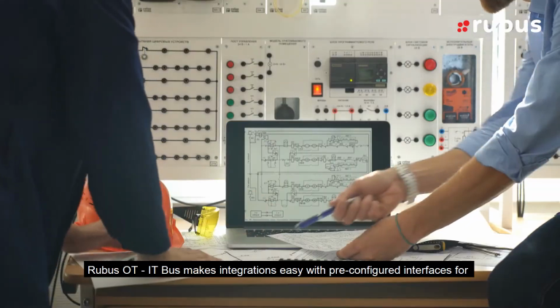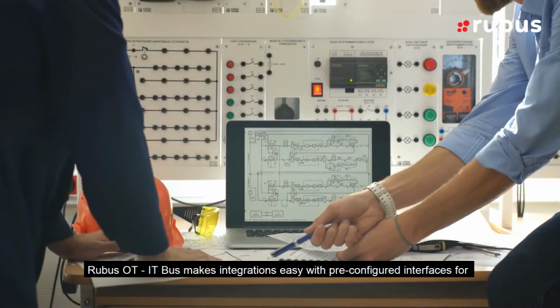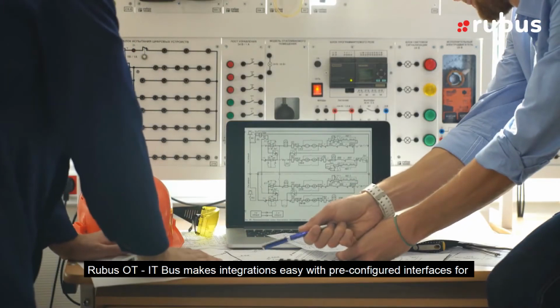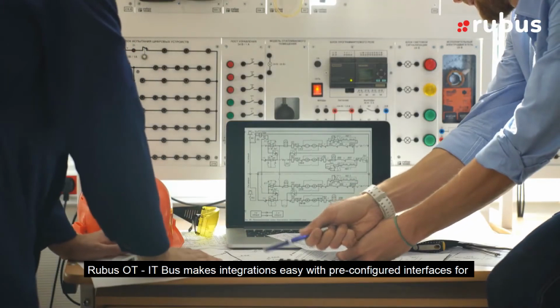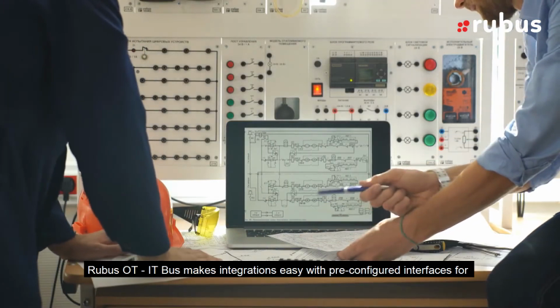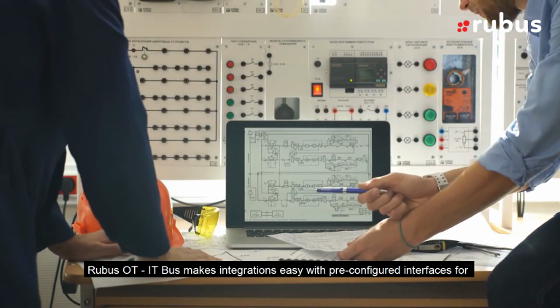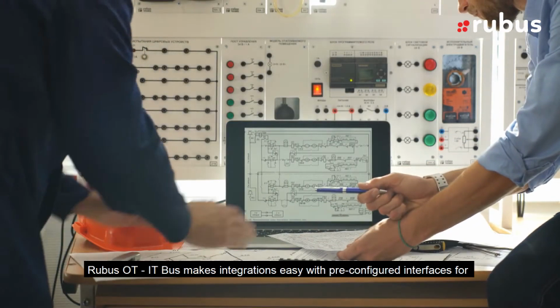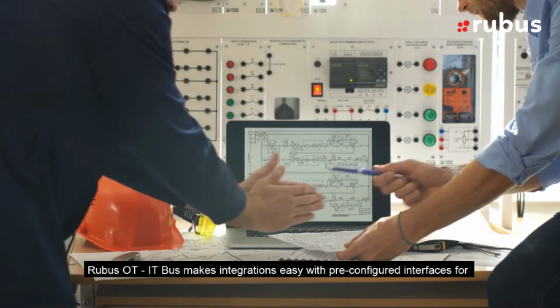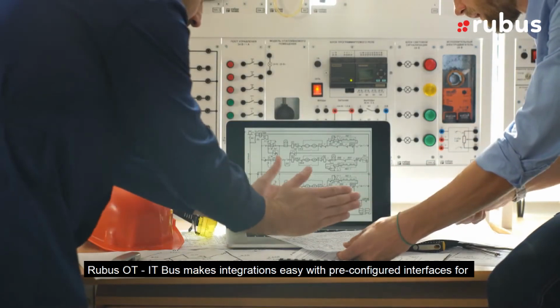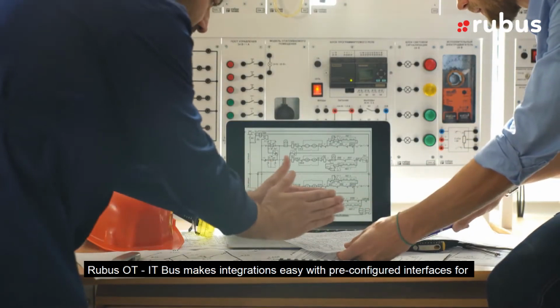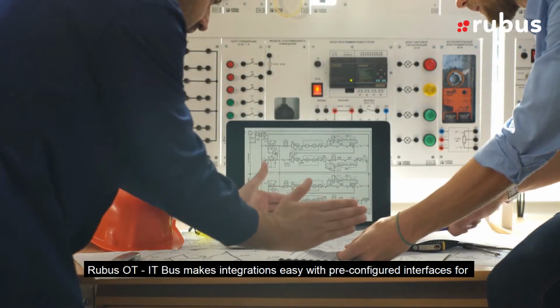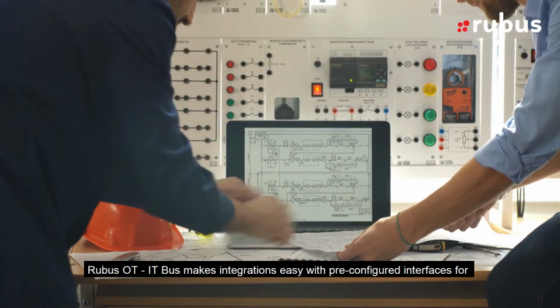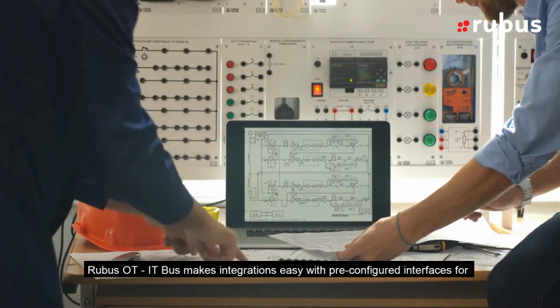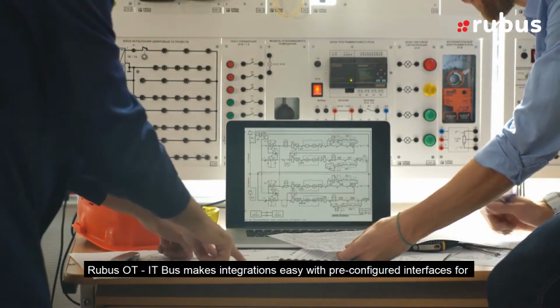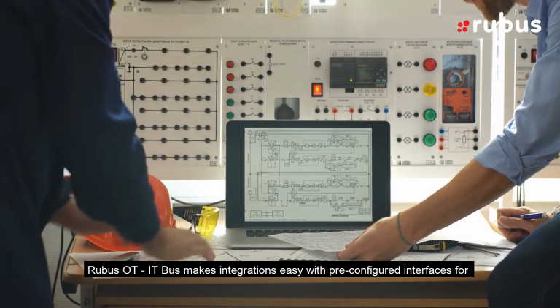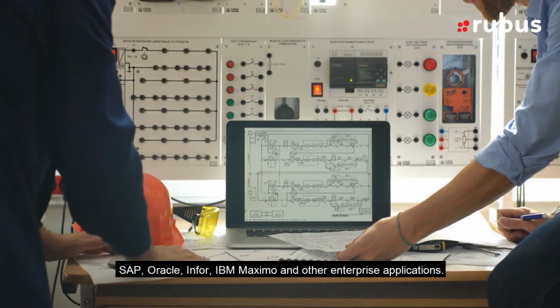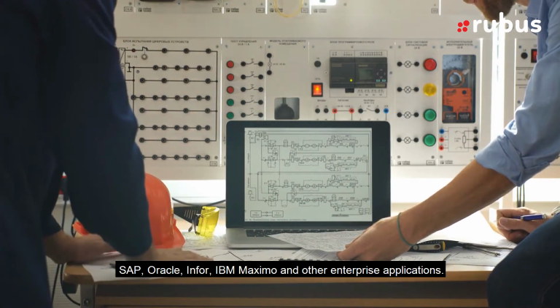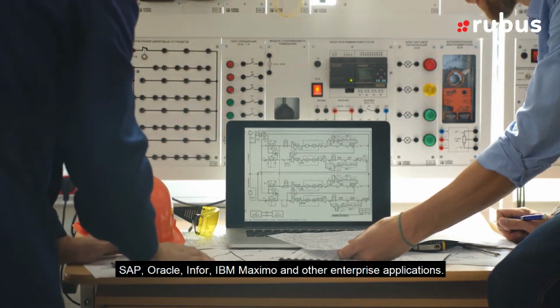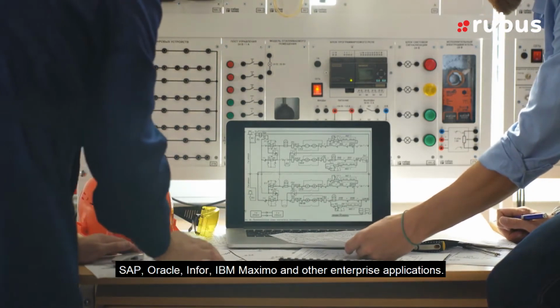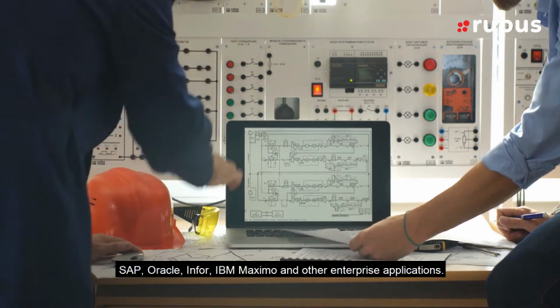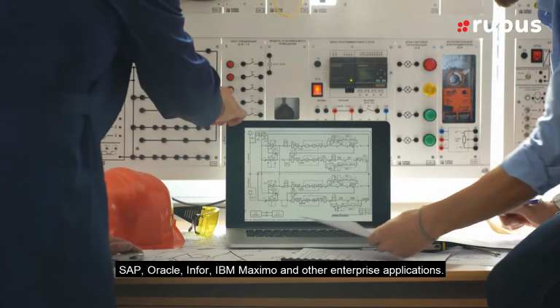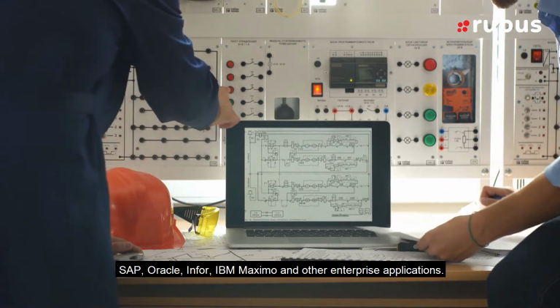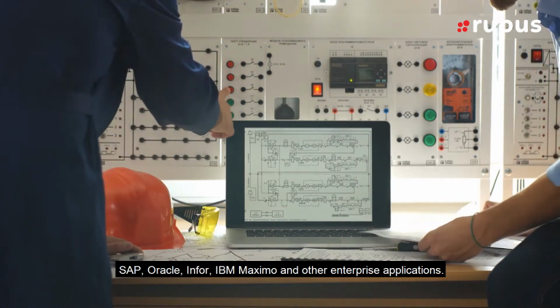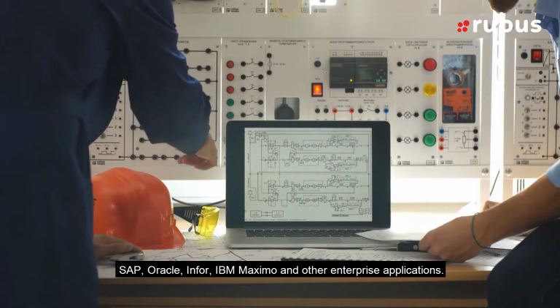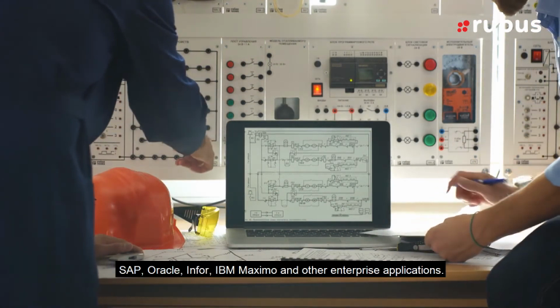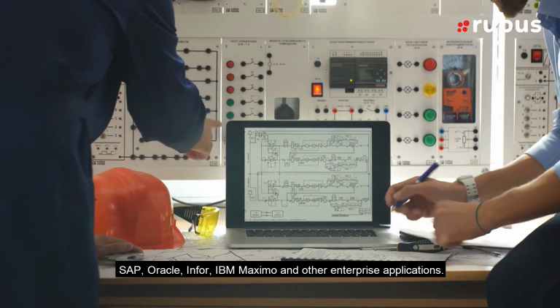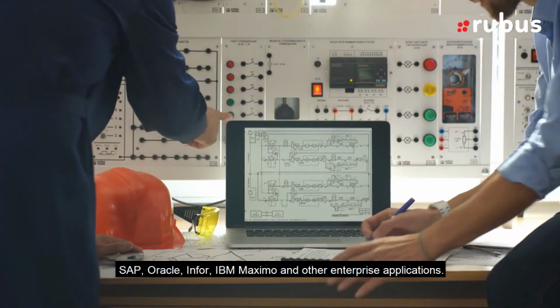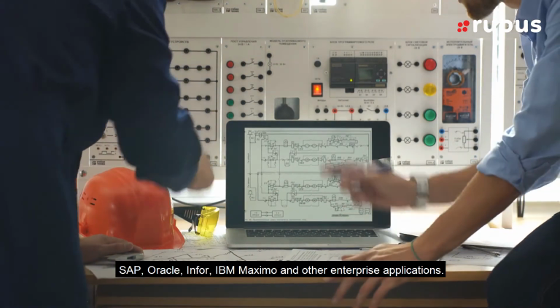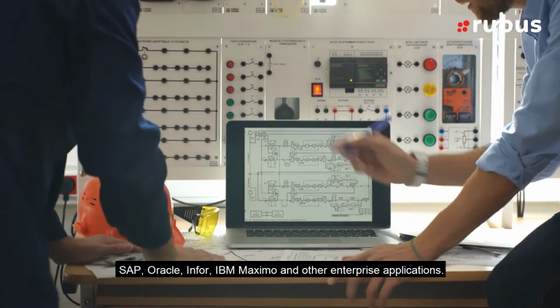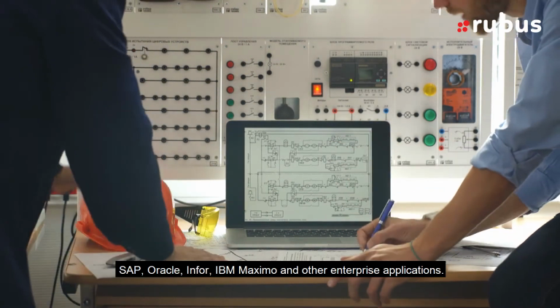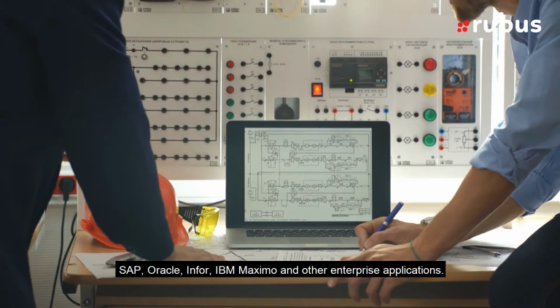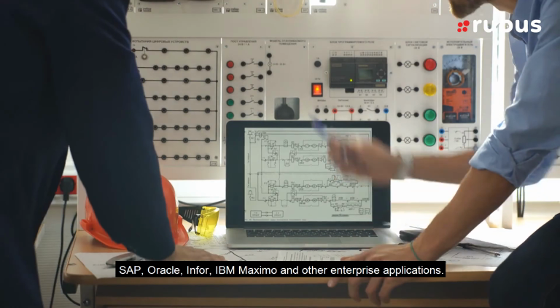RuBus OT-IT Bus makes integrations easy with pre-configured interfaces for SAP, Oracle, Infor, IBM Maximo and other enterprise applications.